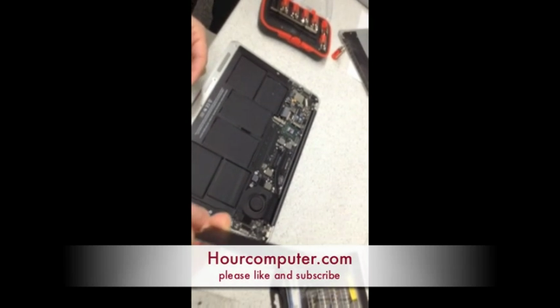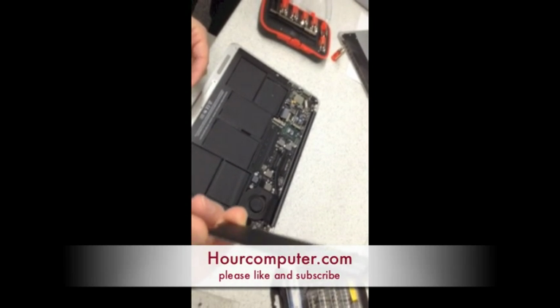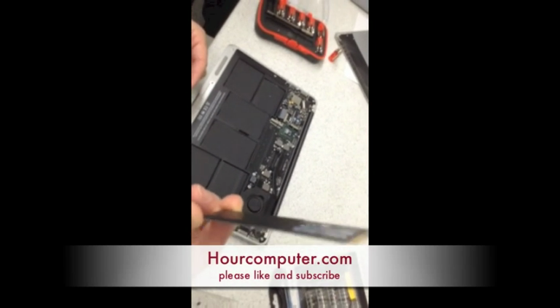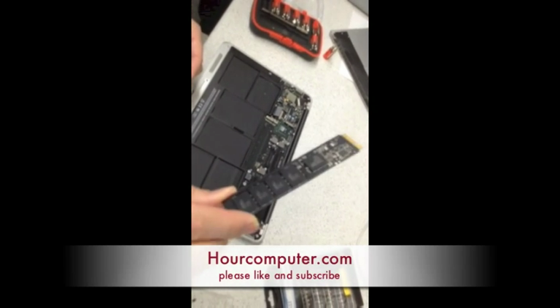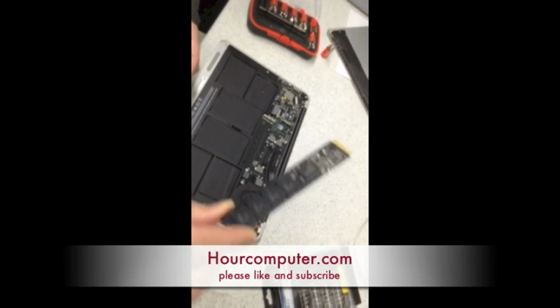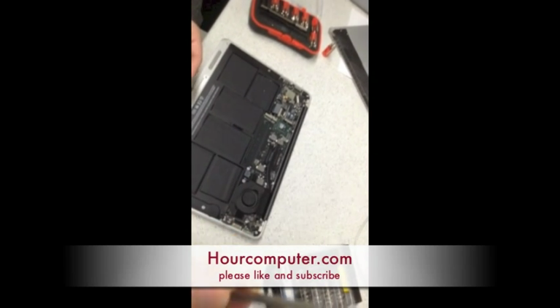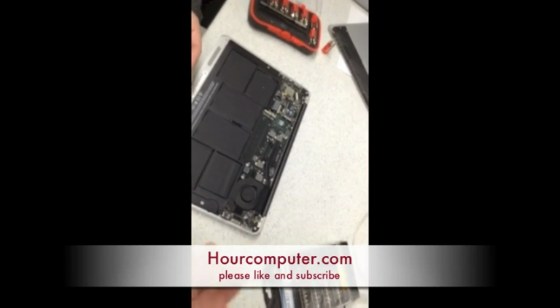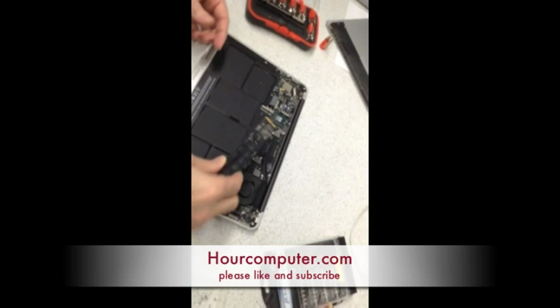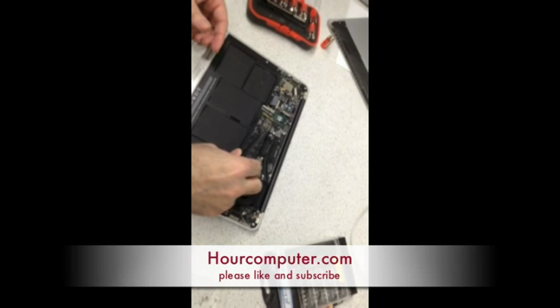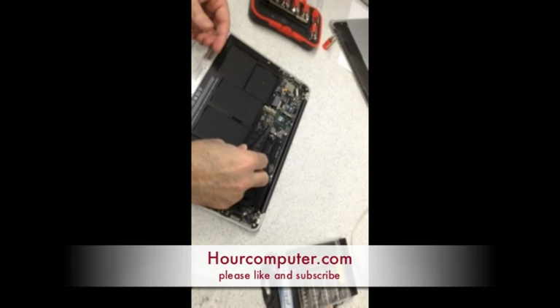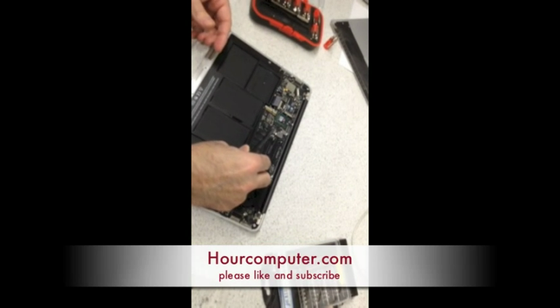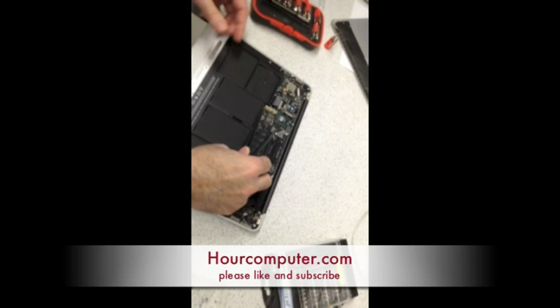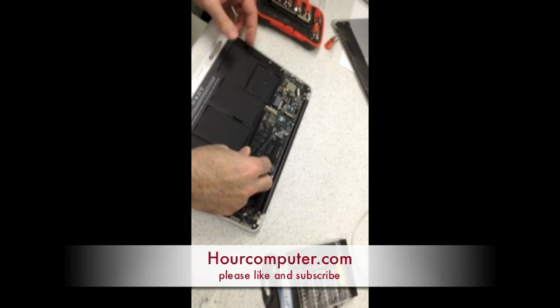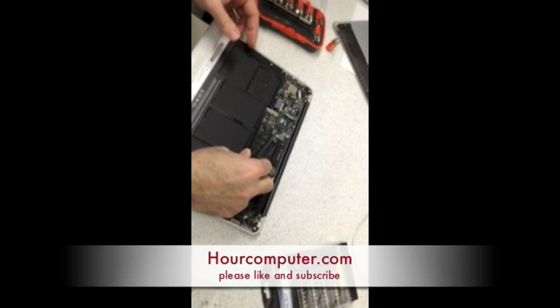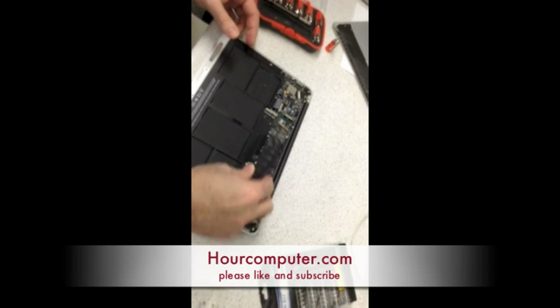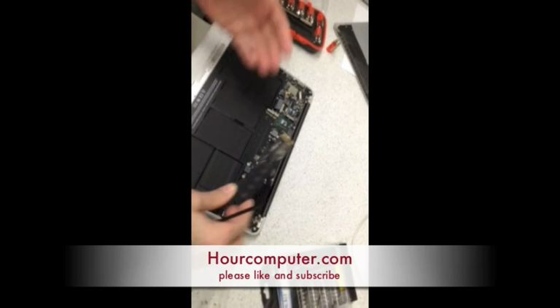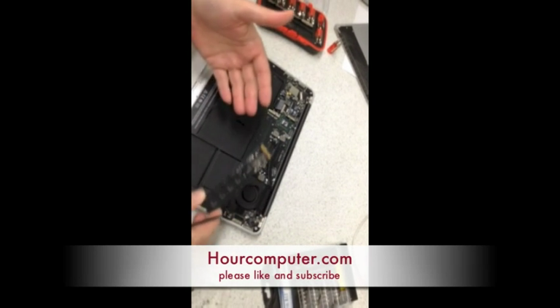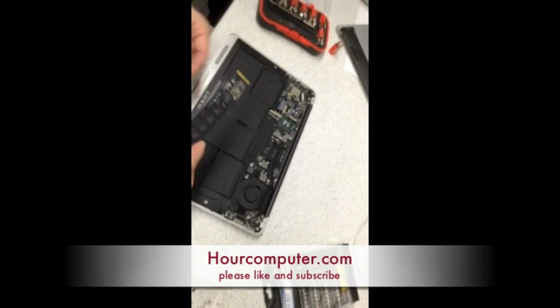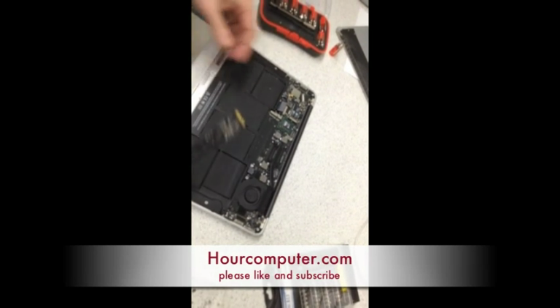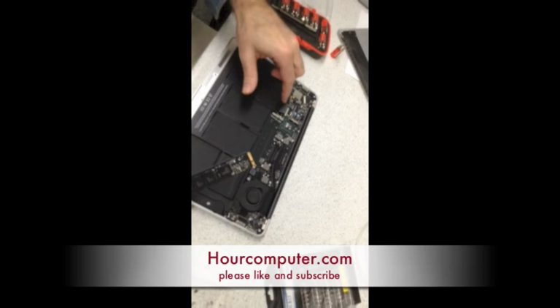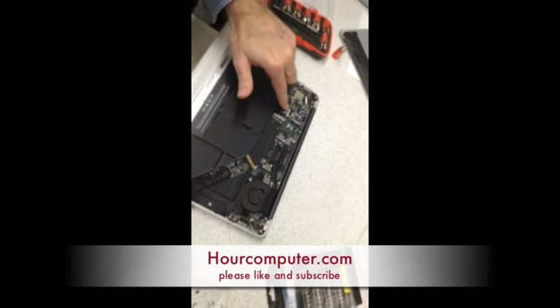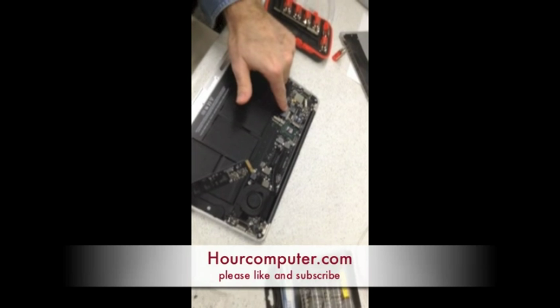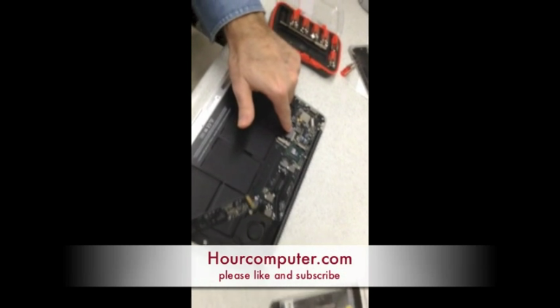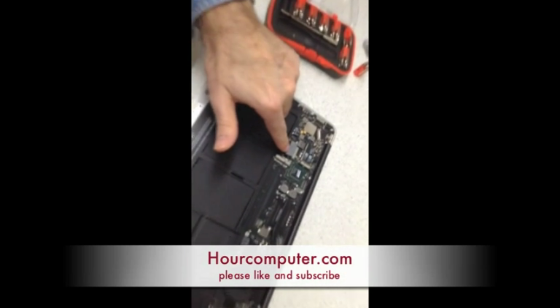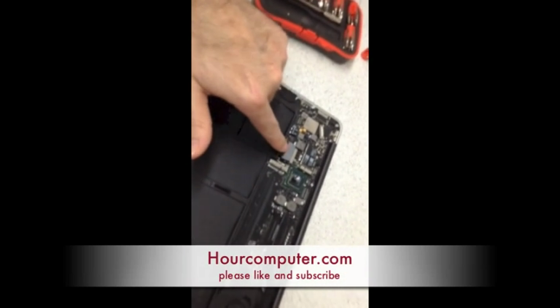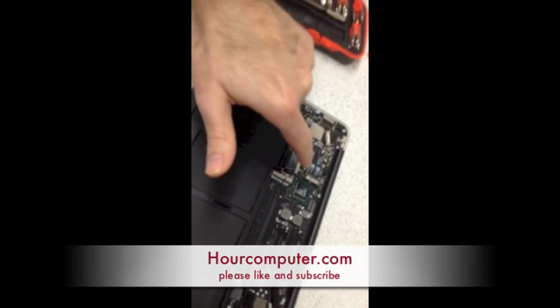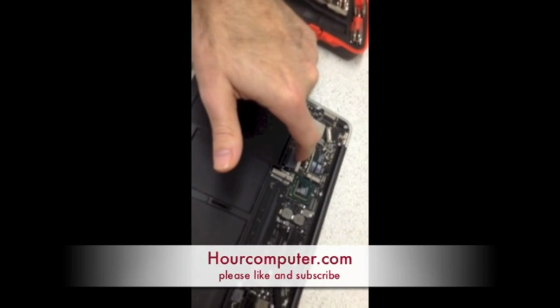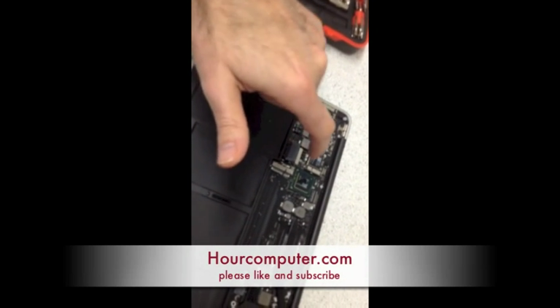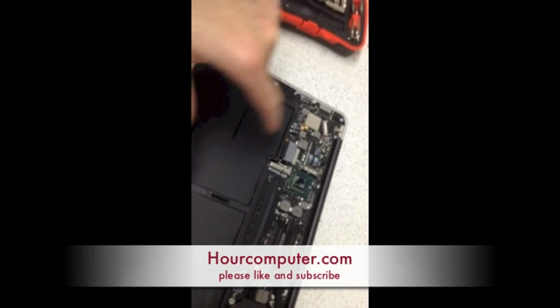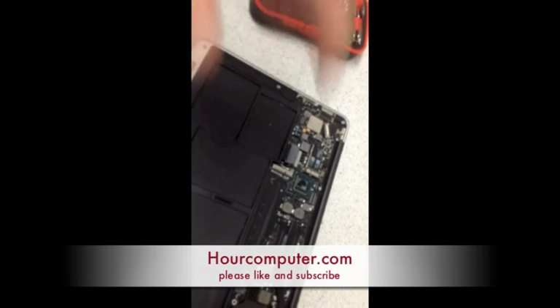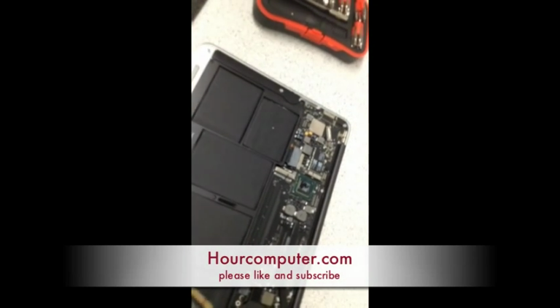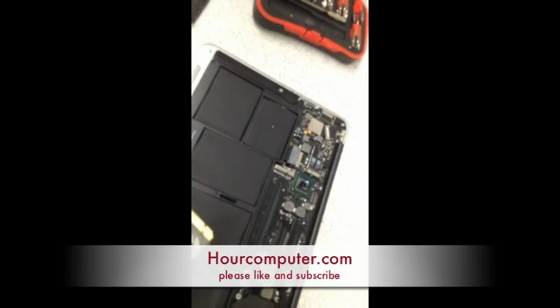Then you get another hard drive, put it back in here, and reverse the steps. Don't forget to put the power back into the system board.